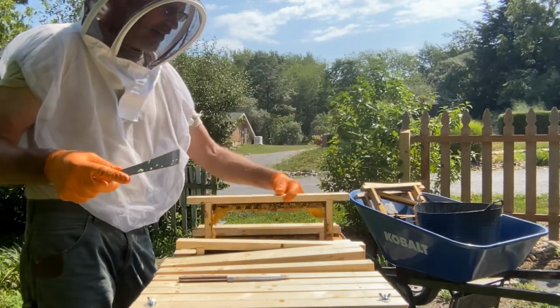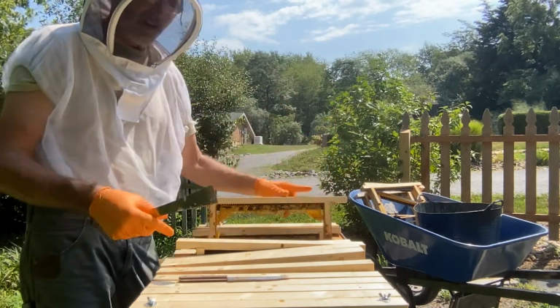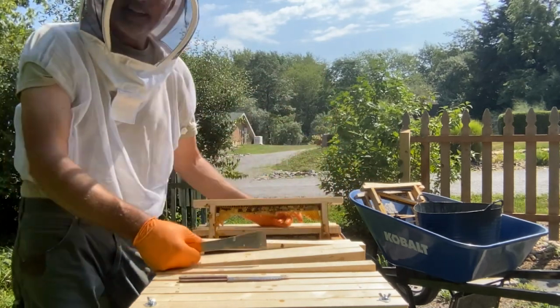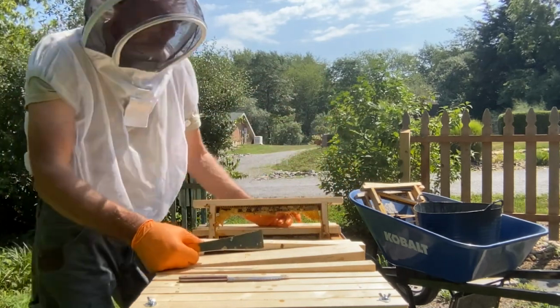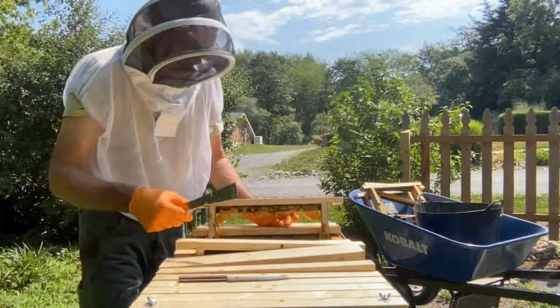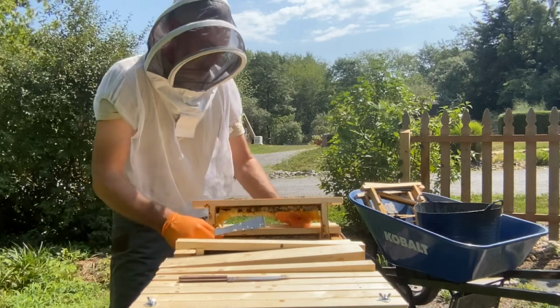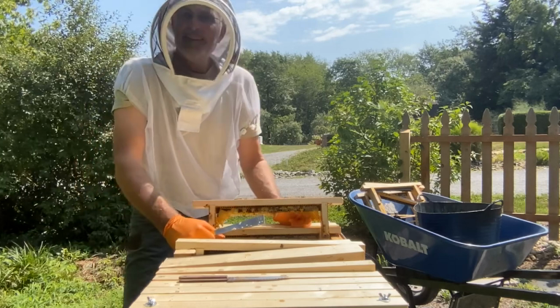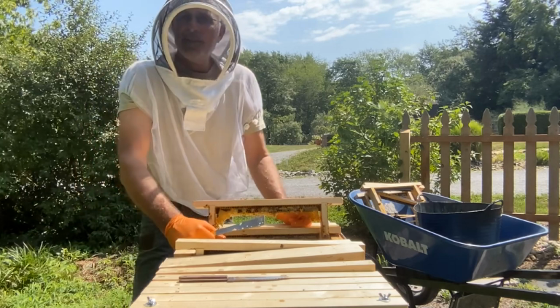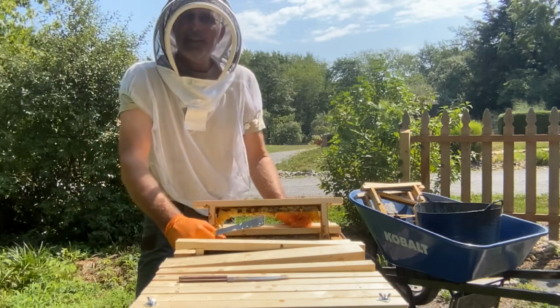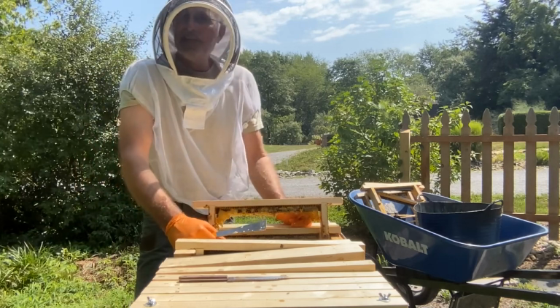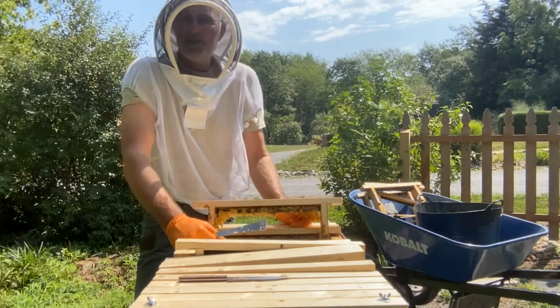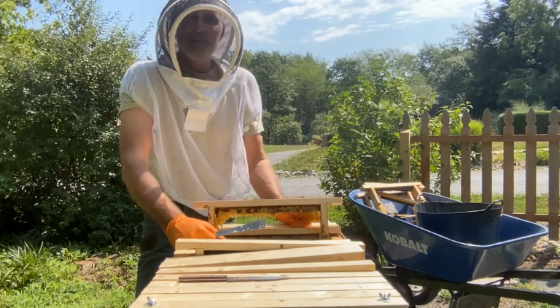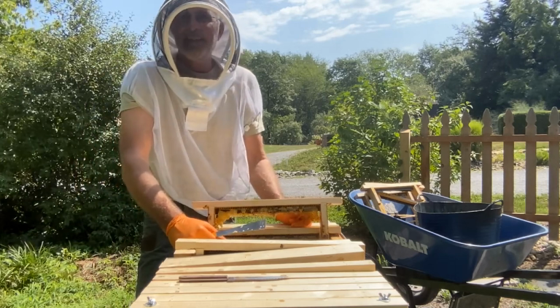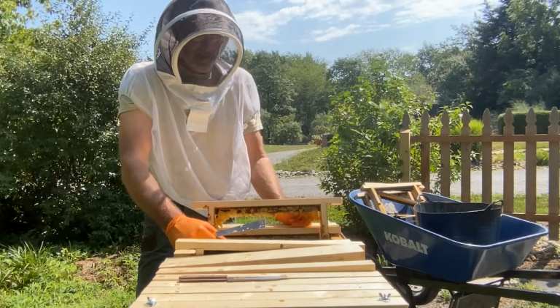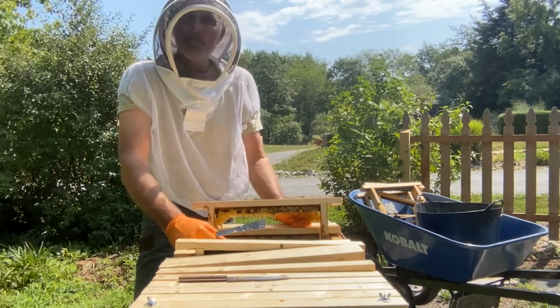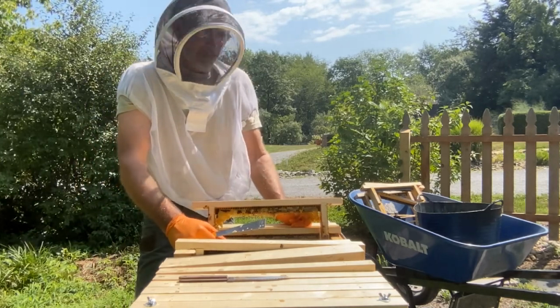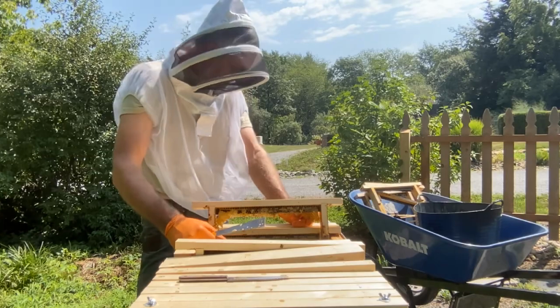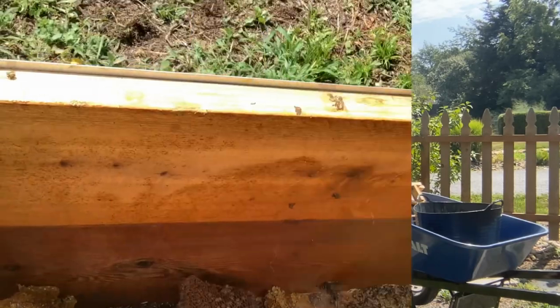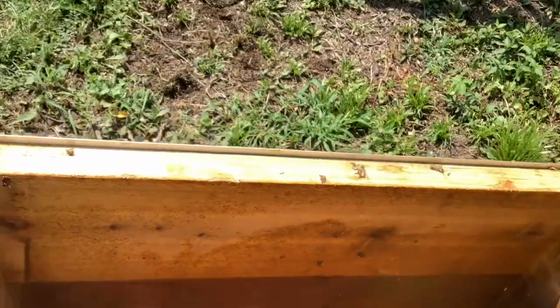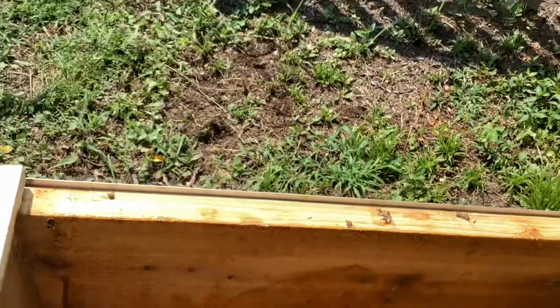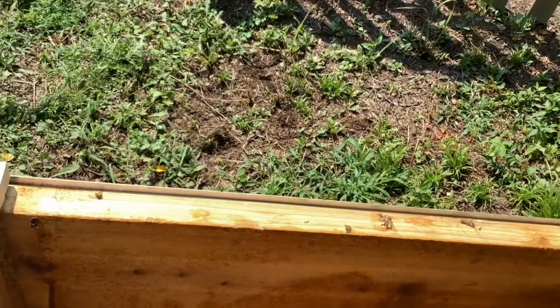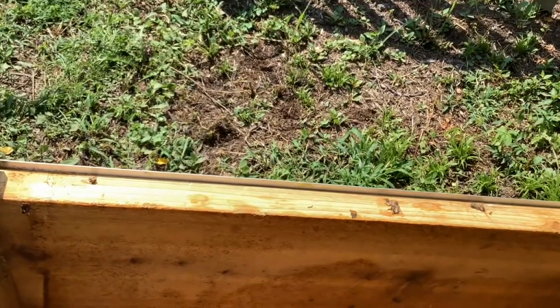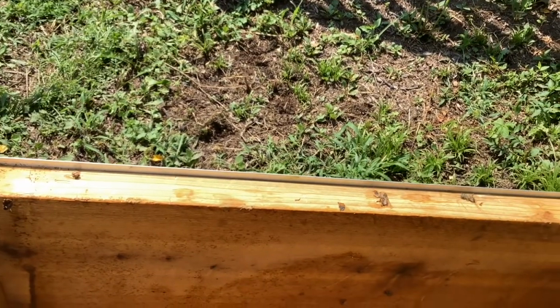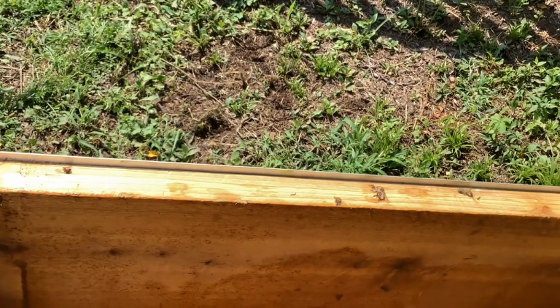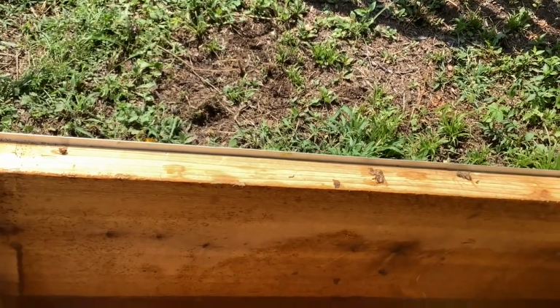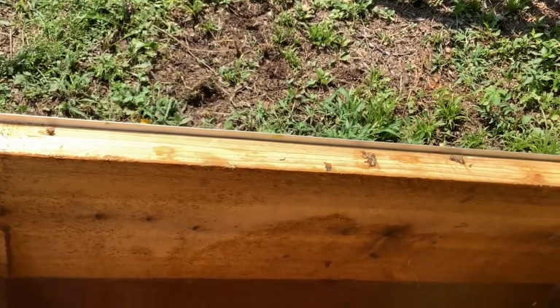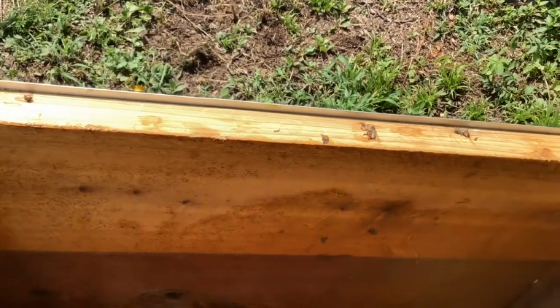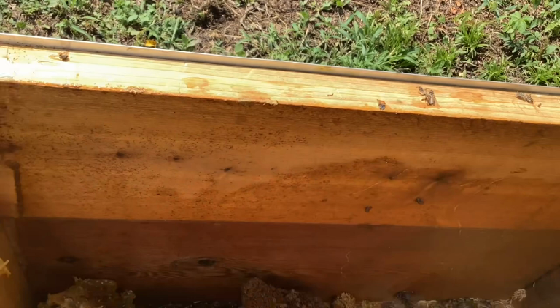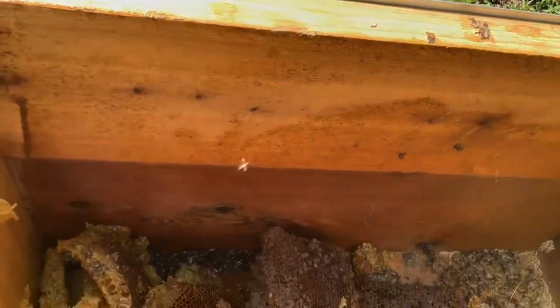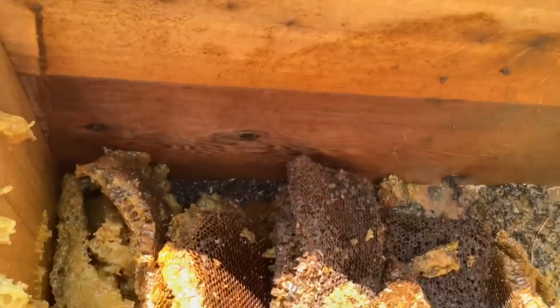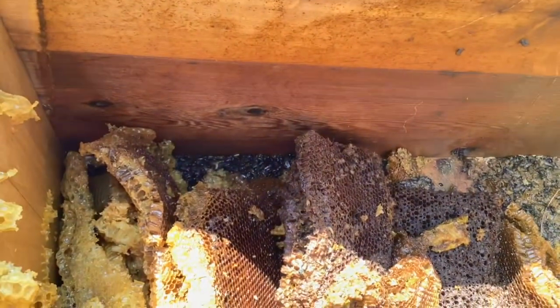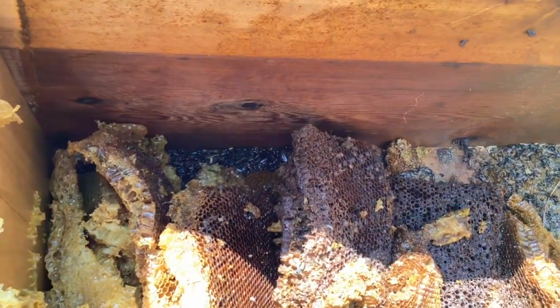On some frames they are attached and drawn out straight to the bottom, but on some frames the farther they got from the hole they started curving the wax. We had such a good spring as far as honey nectar flow that I think the comb got so heavy in the heat it caused it to fall. After cleaning out all the frames, here's a quick look inside the hive.